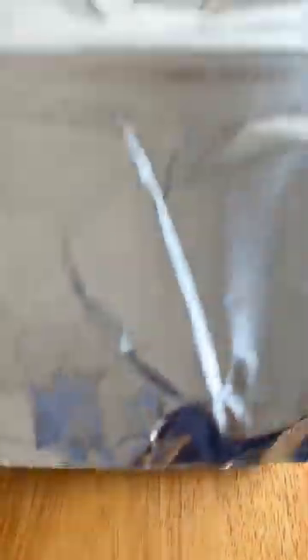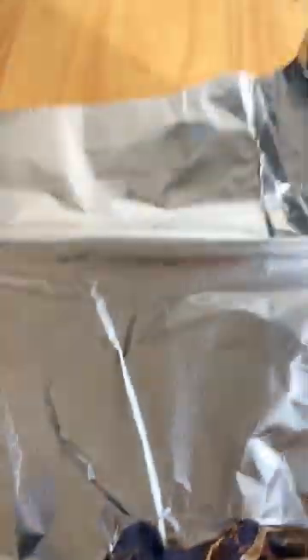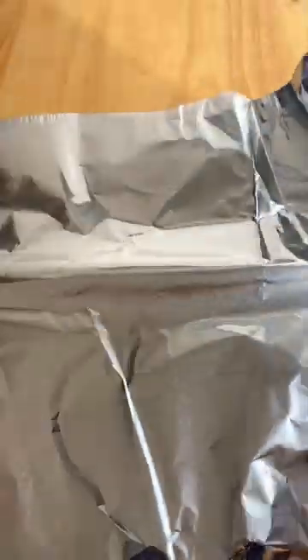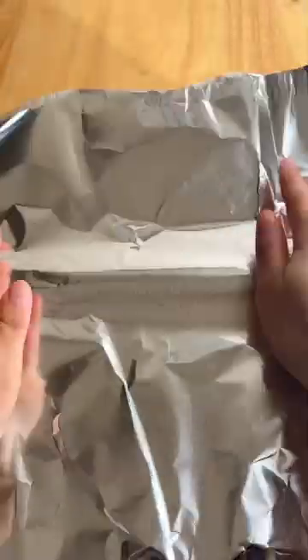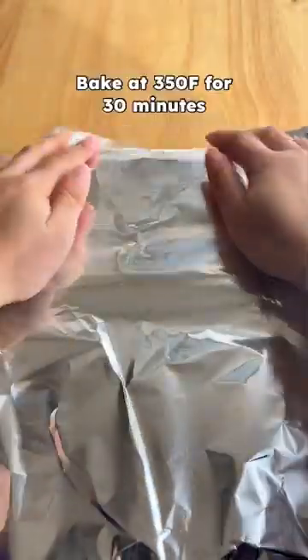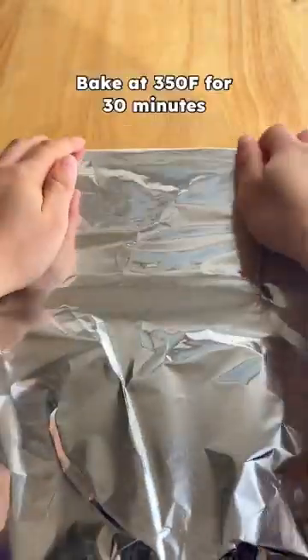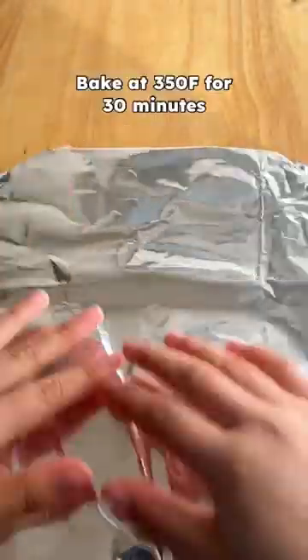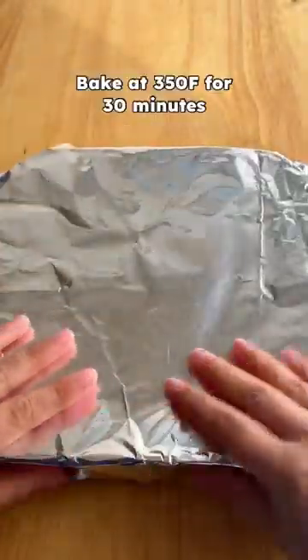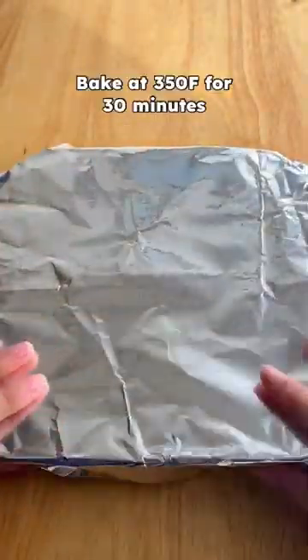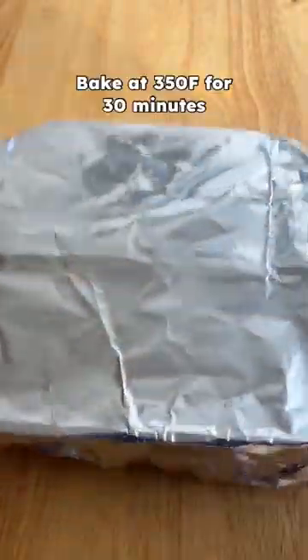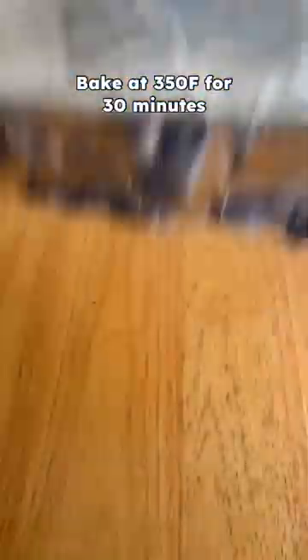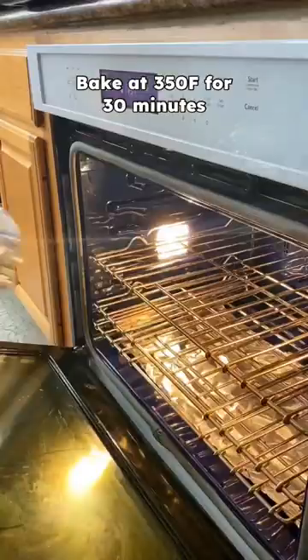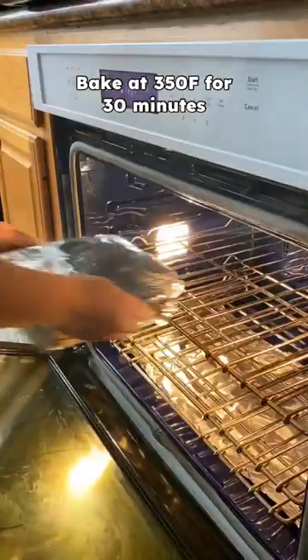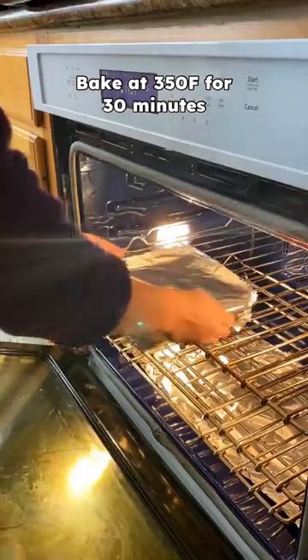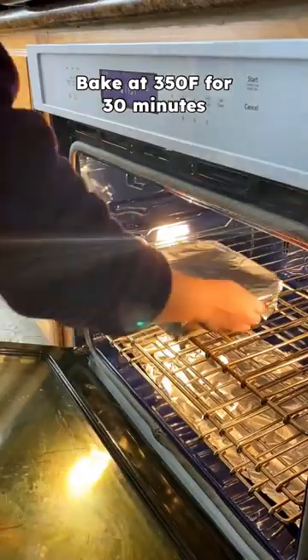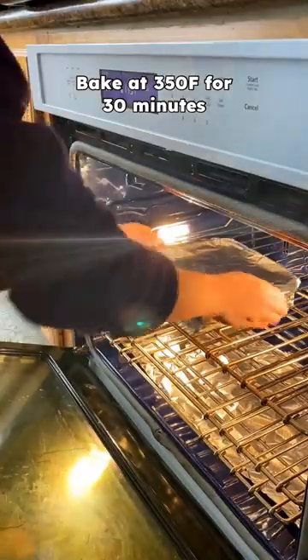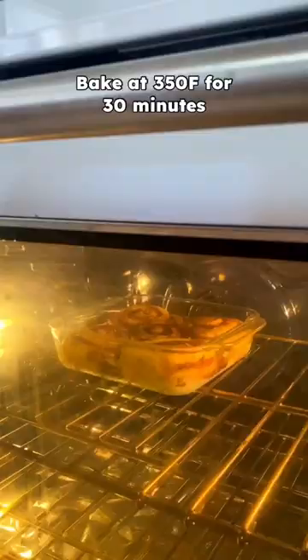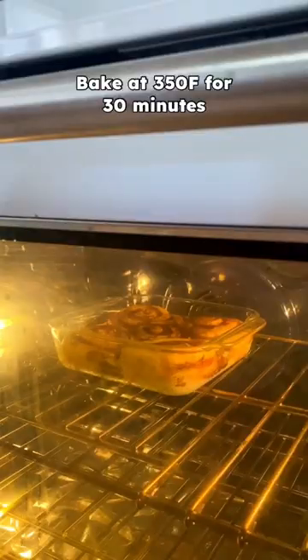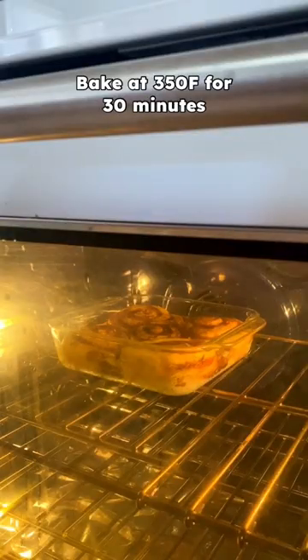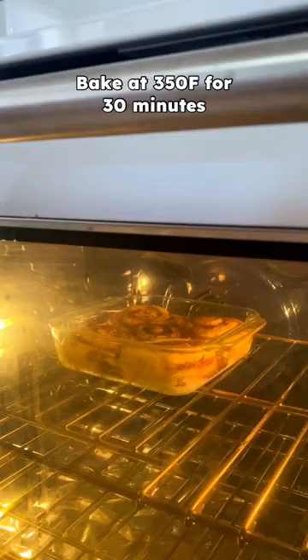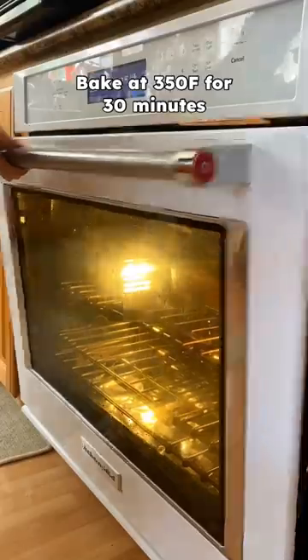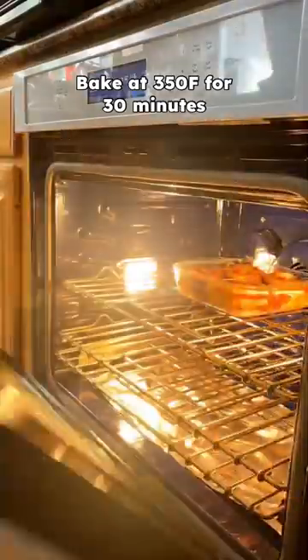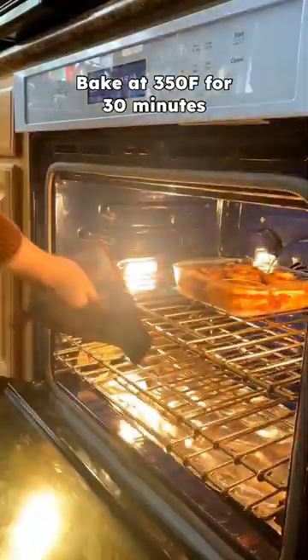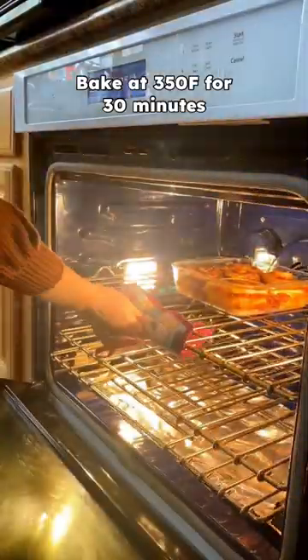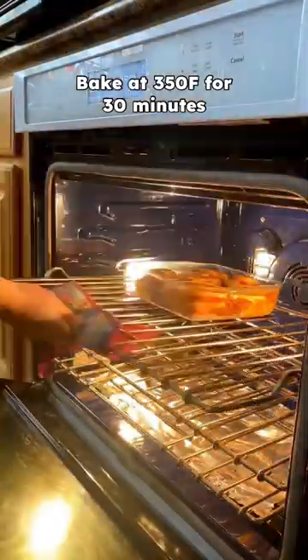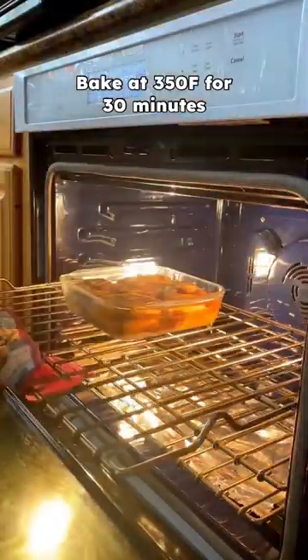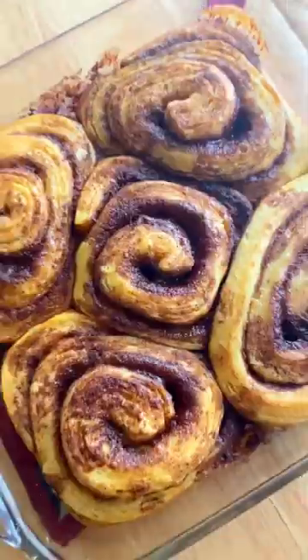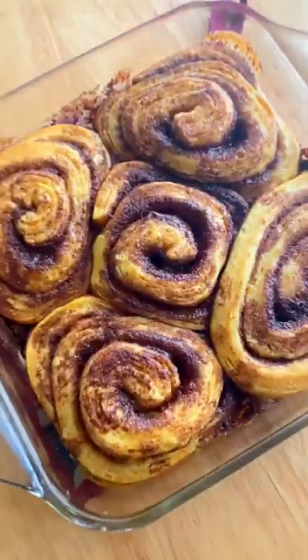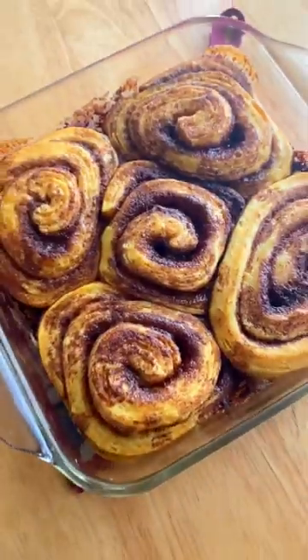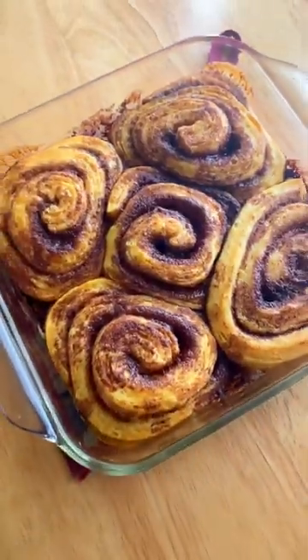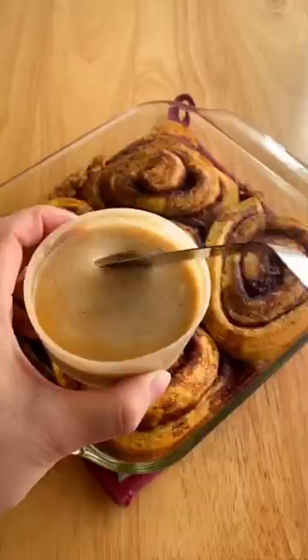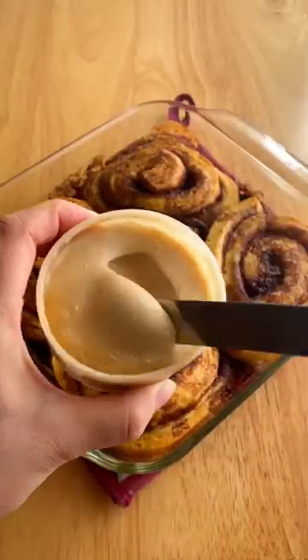Then I'll pour over the butter sugar mixture, cover it with foil, and bake it off for about 30 minutes at 350 degrees Fahrenheit. I like to take the foil off at the end so the rolls can brown a little bit.